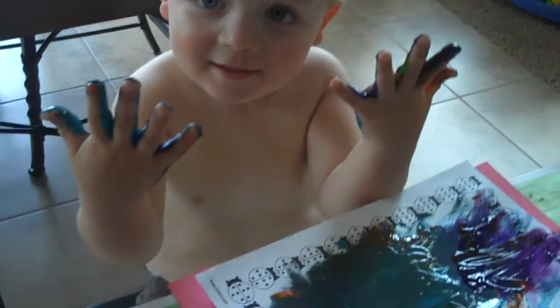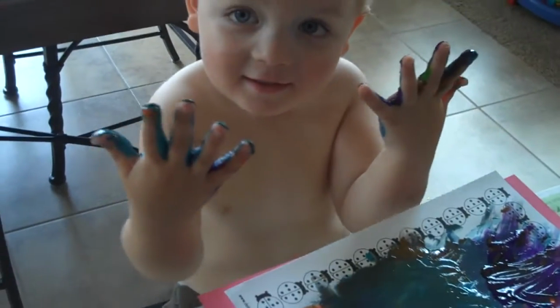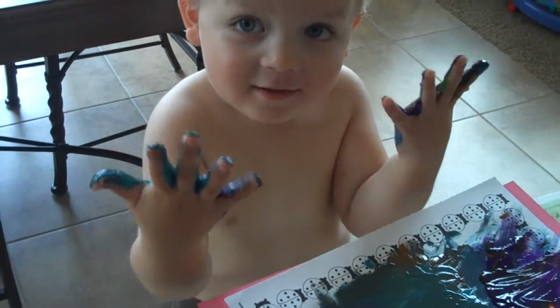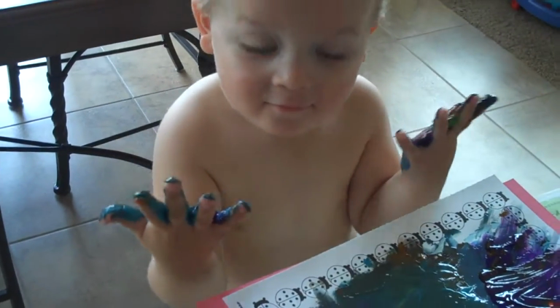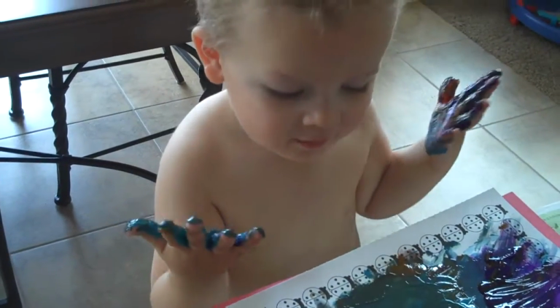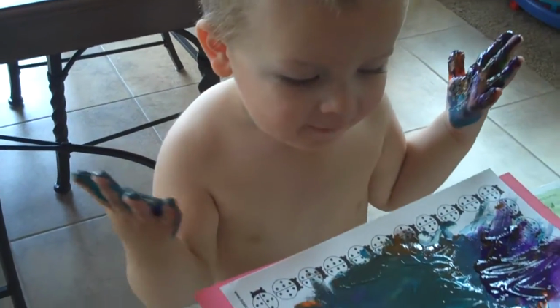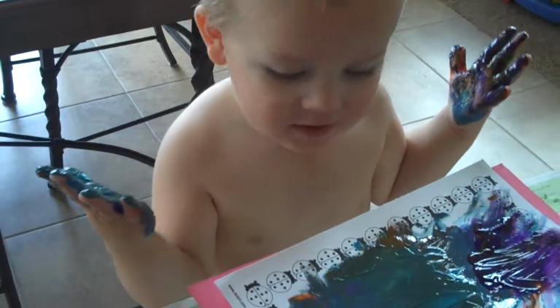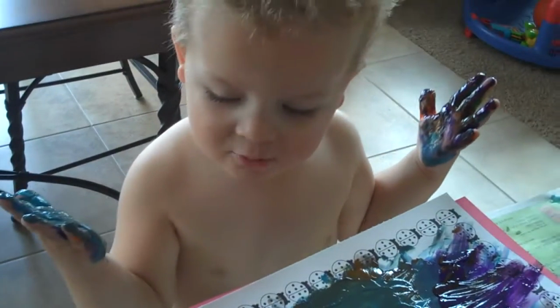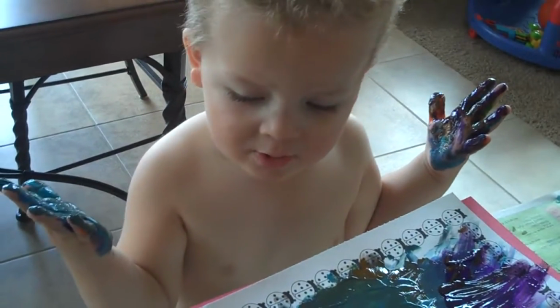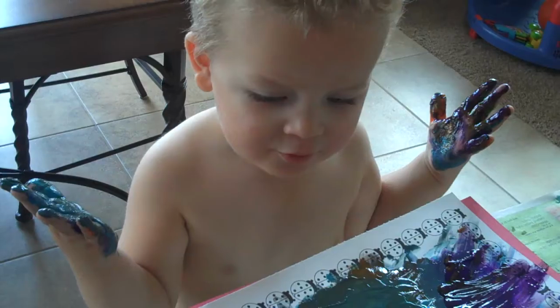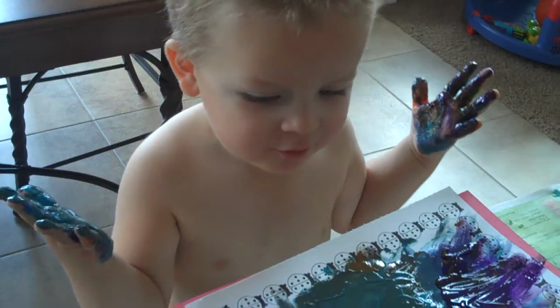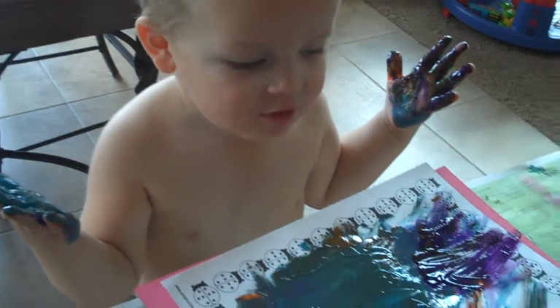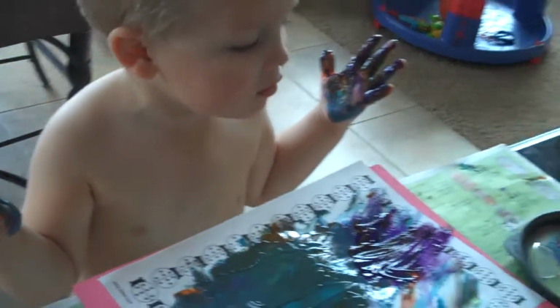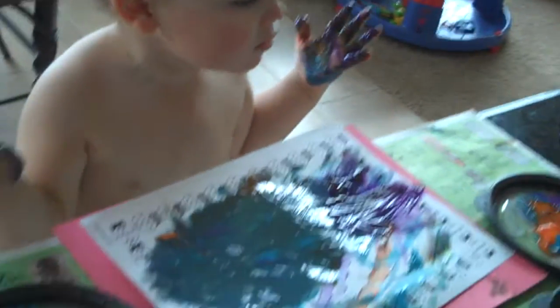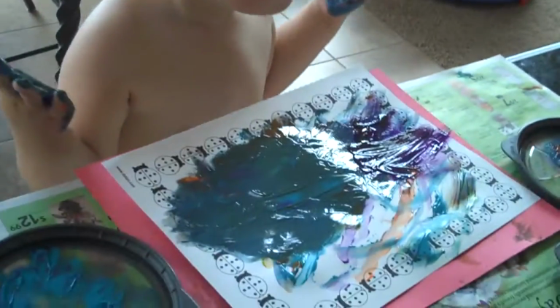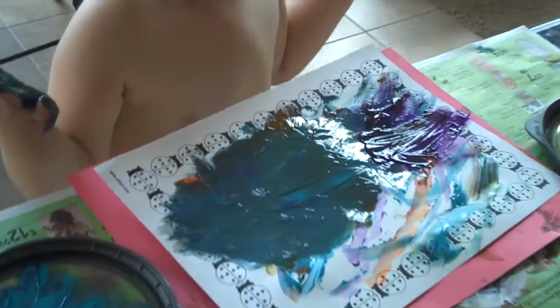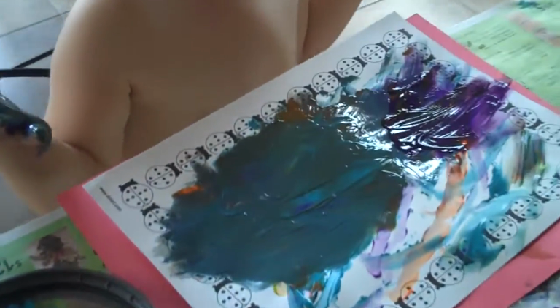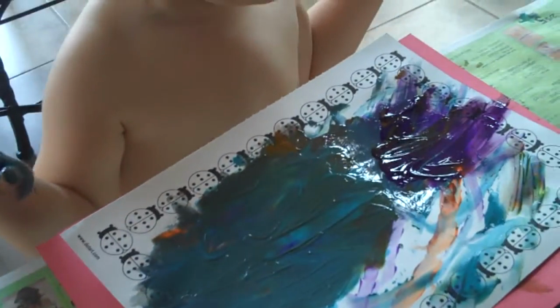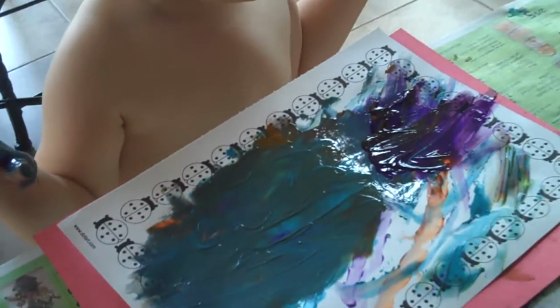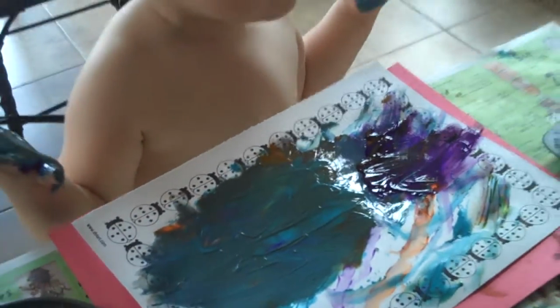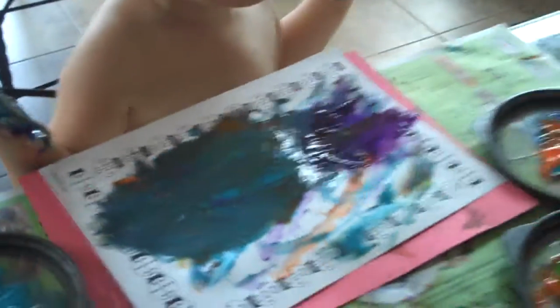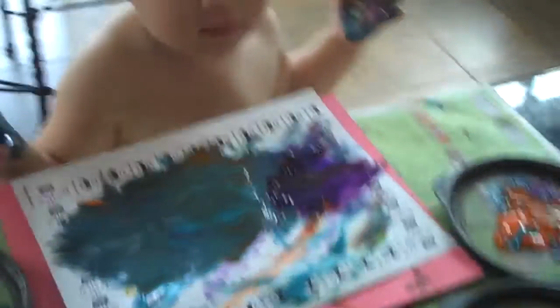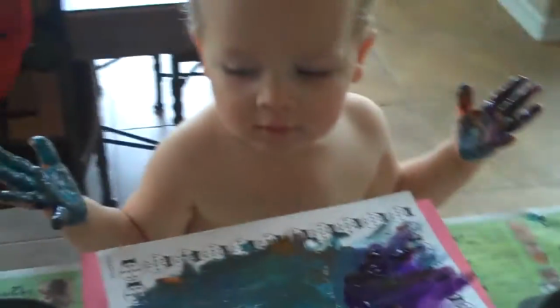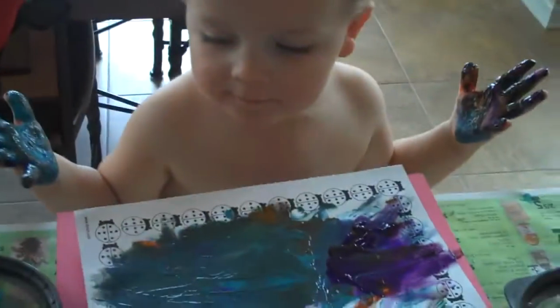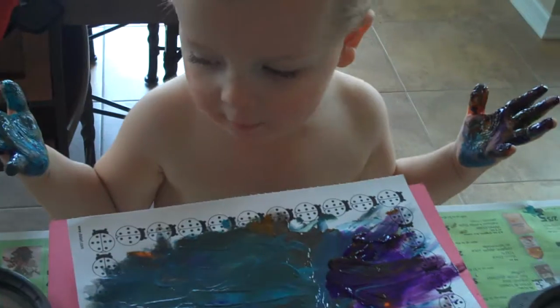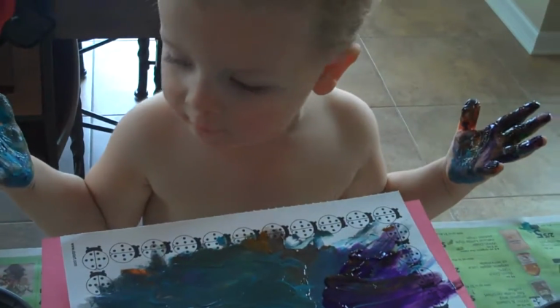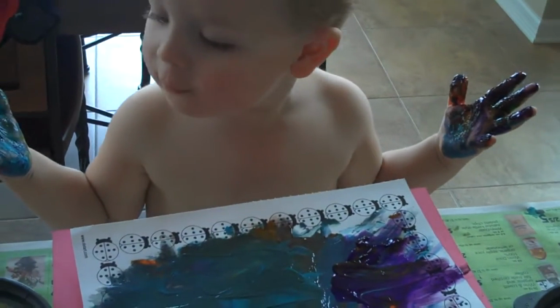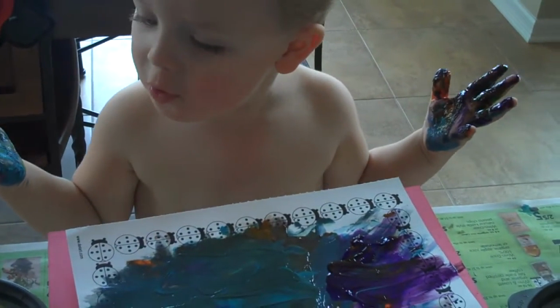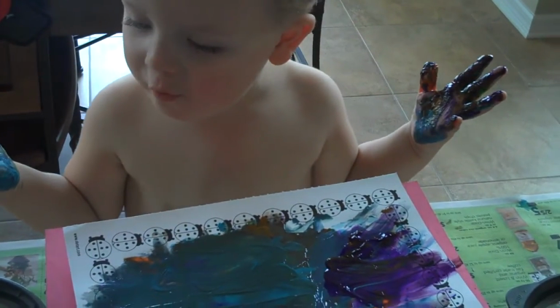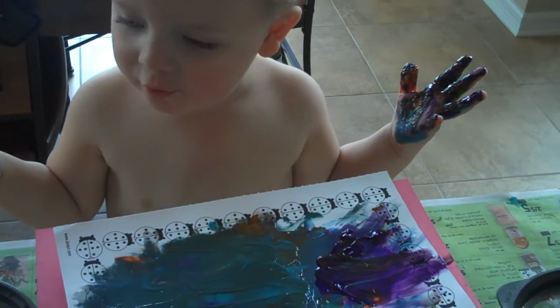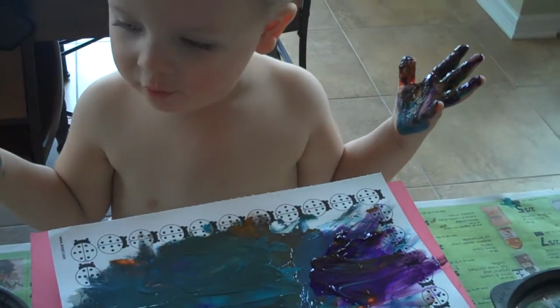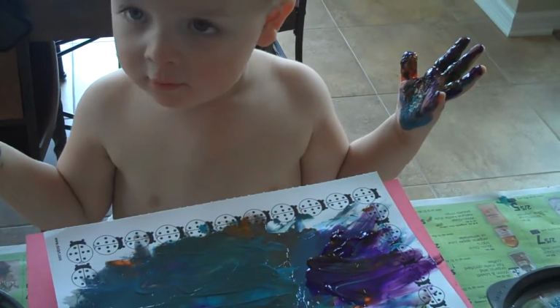Let me get you more paper, okay? This baby looks good. Looks beautiful. I got orange, green, purple, blue. Orange, green, and purple, blue.